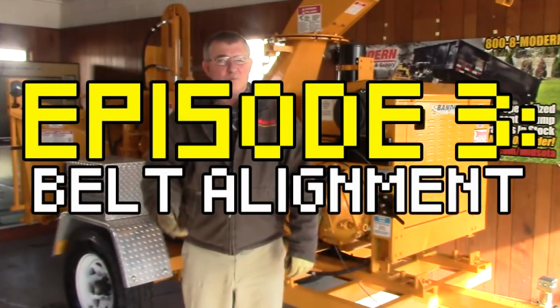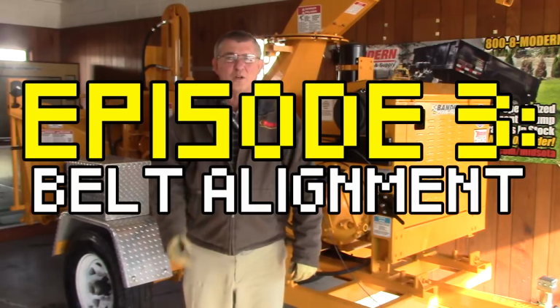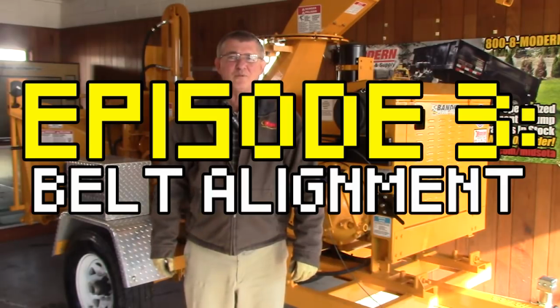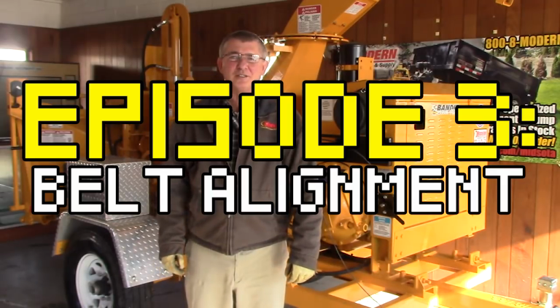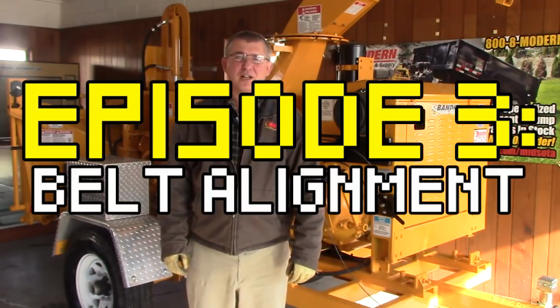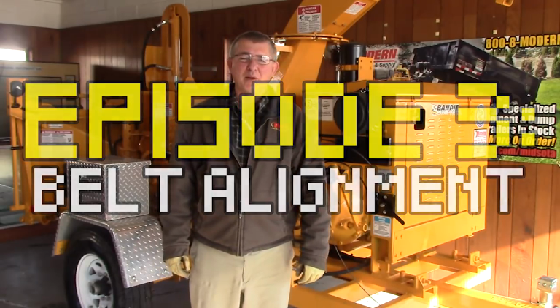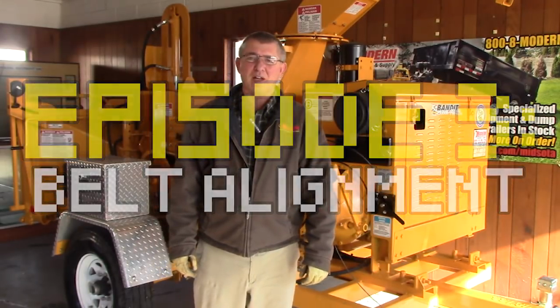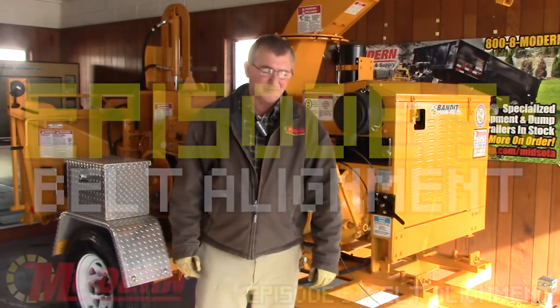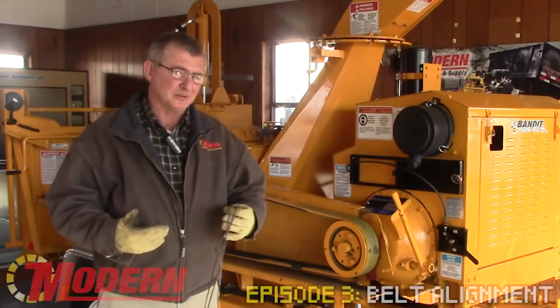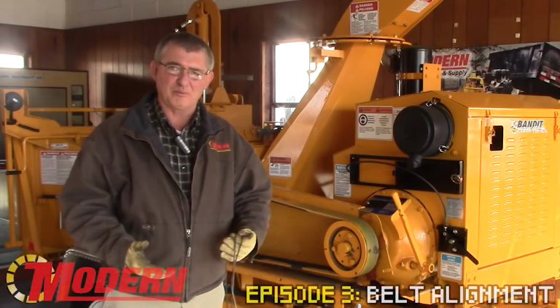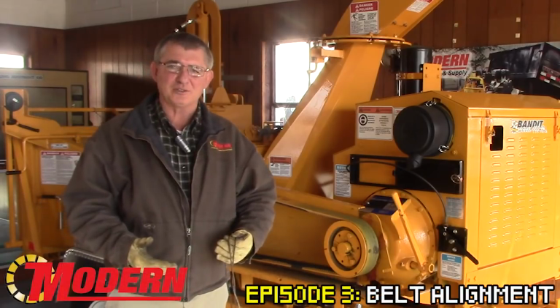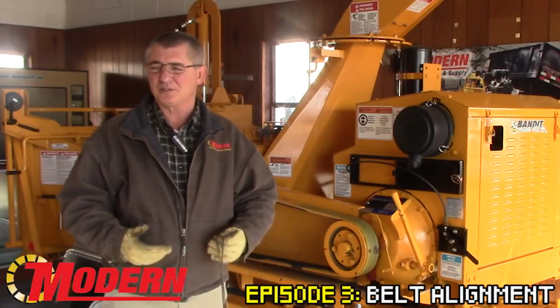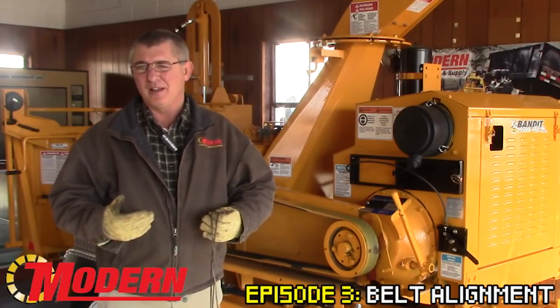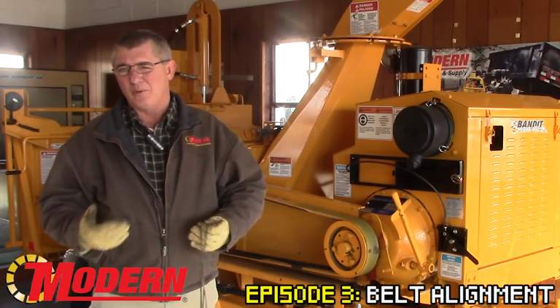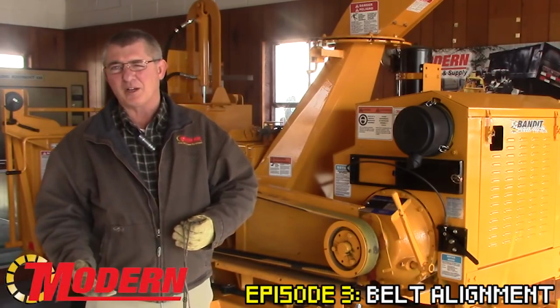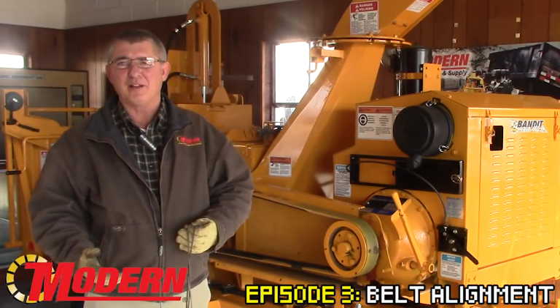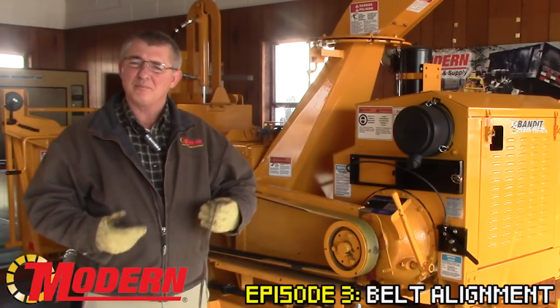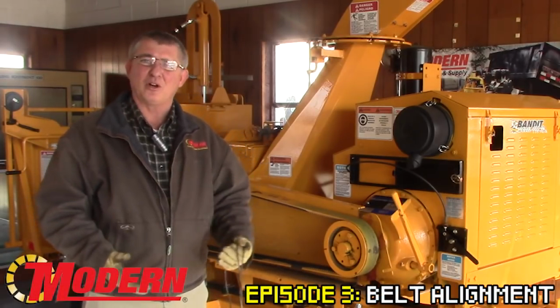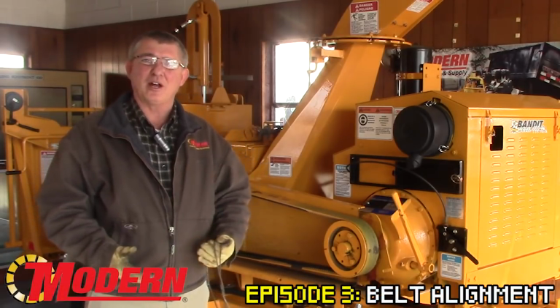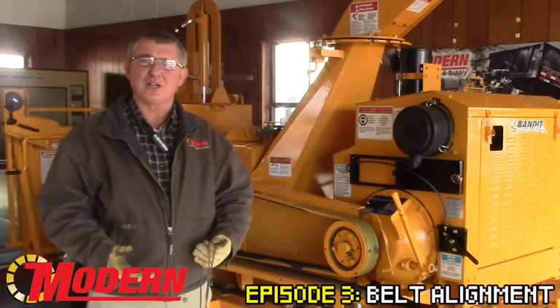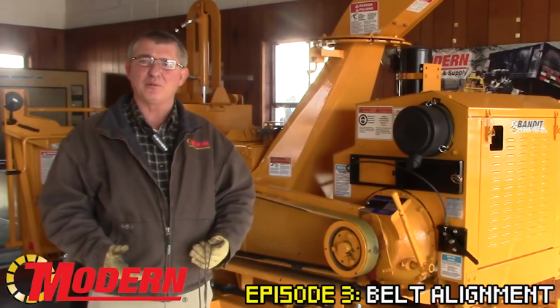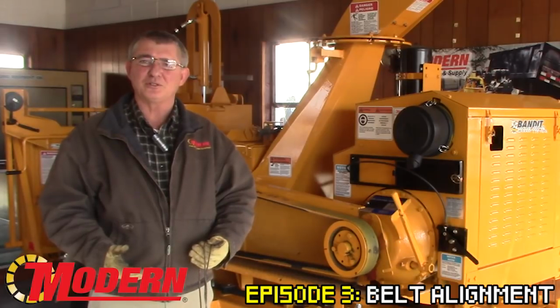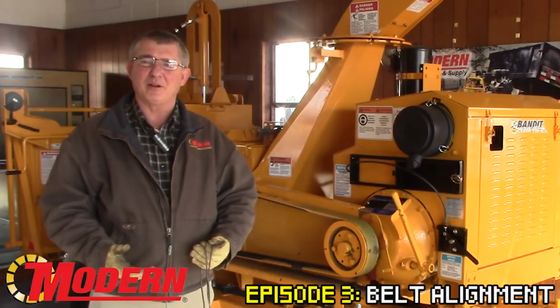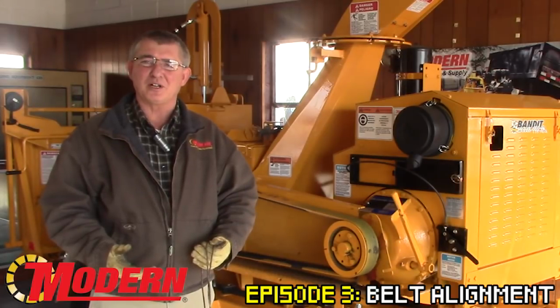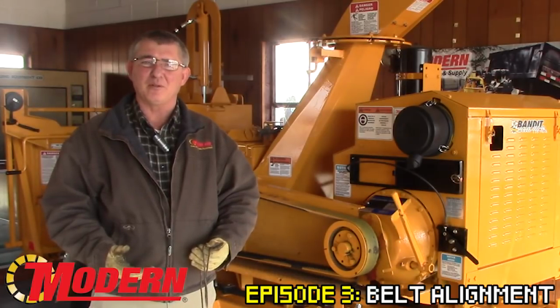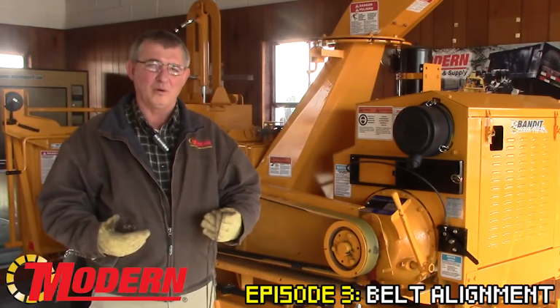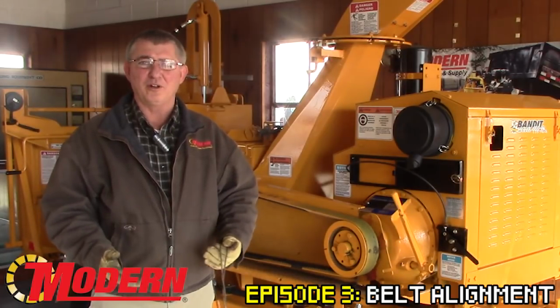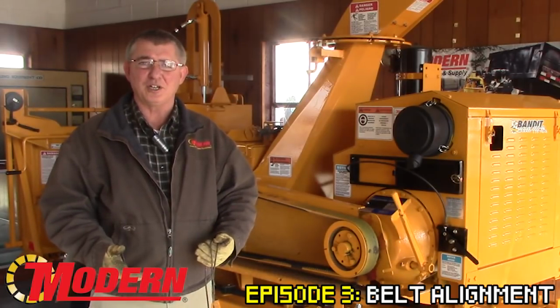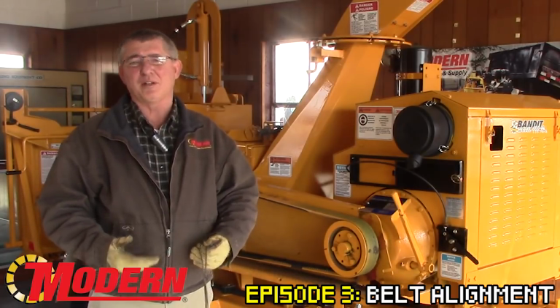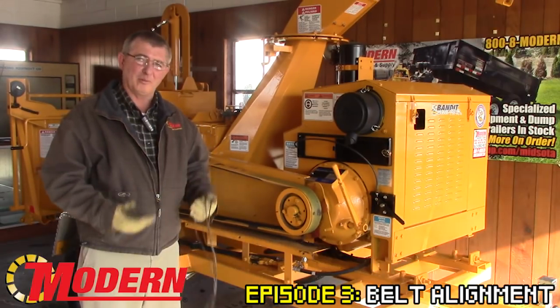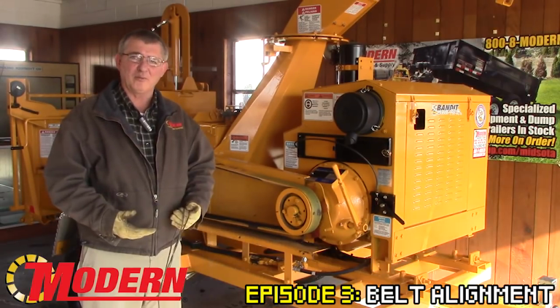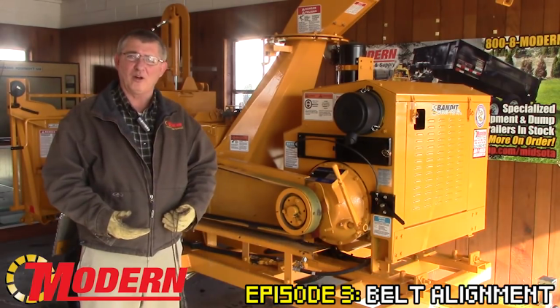A quick tip on belt alignment. We recommend about 100 hours after you put a new set of belts on, or on a brand new machine, pull the belt cover off.